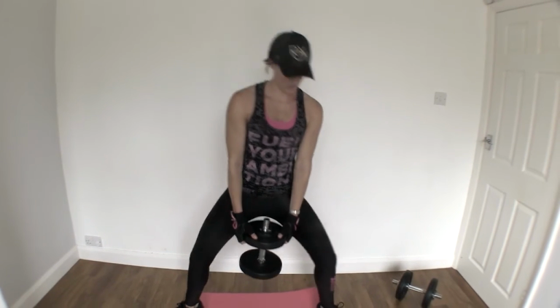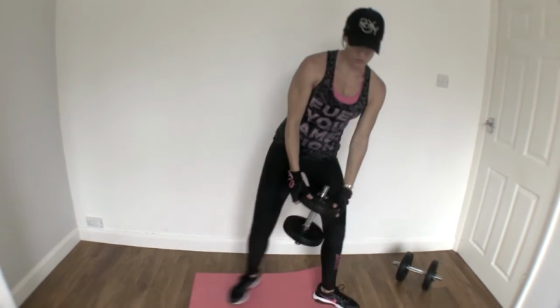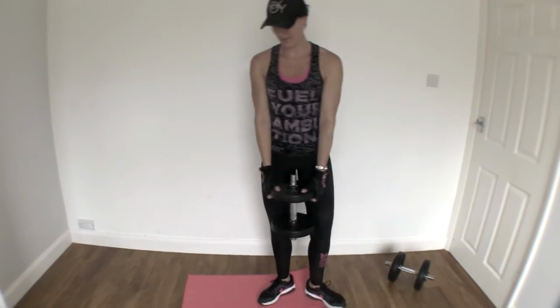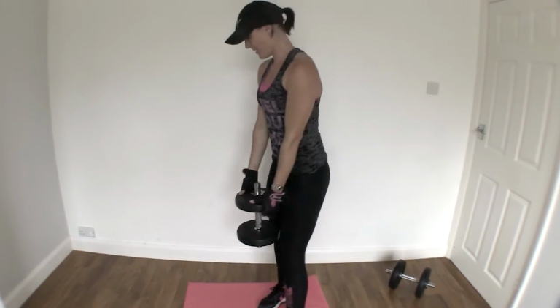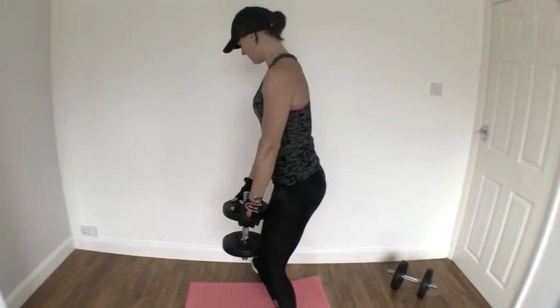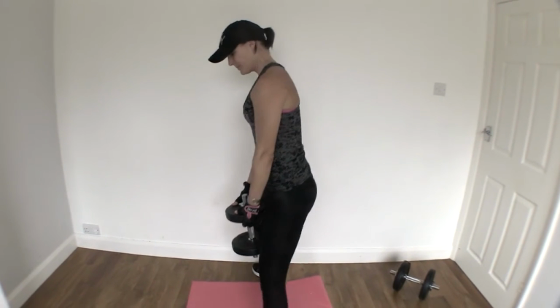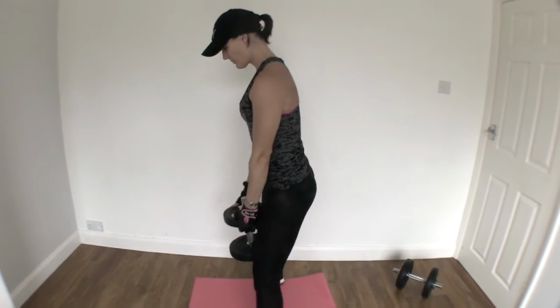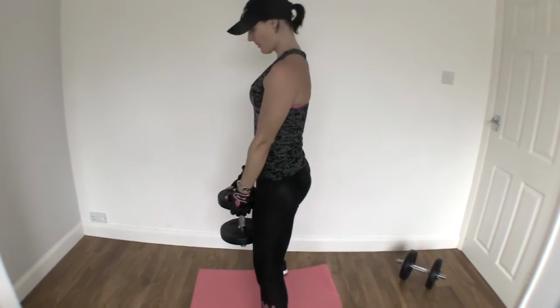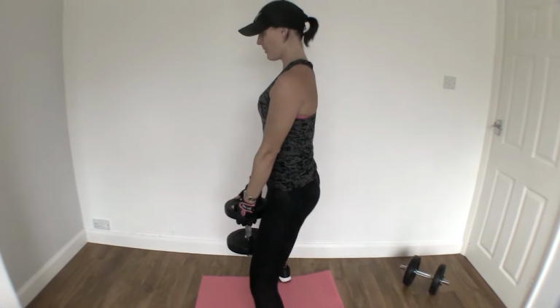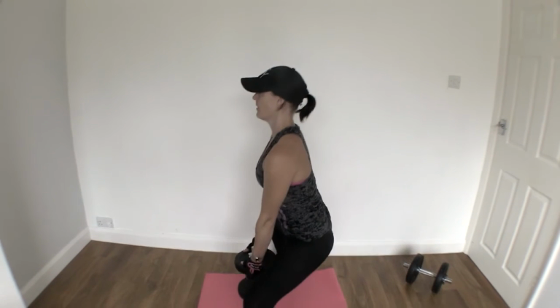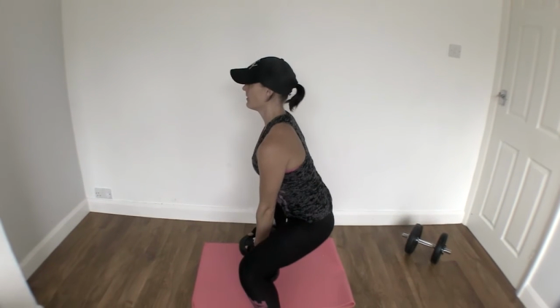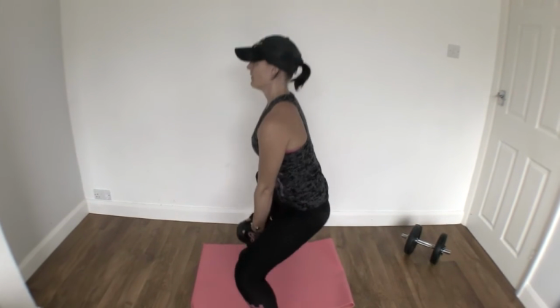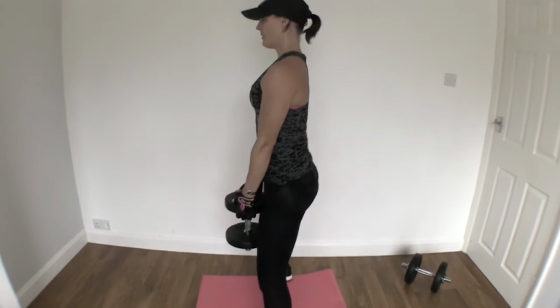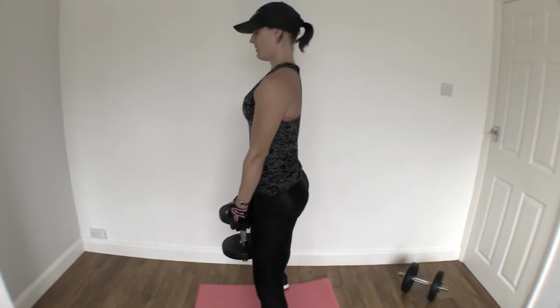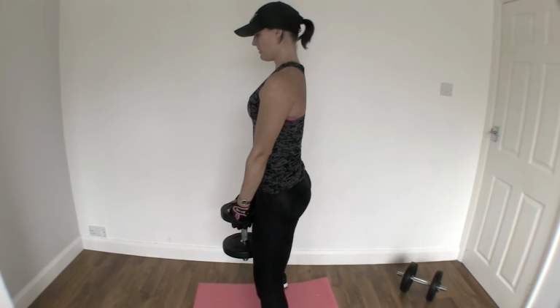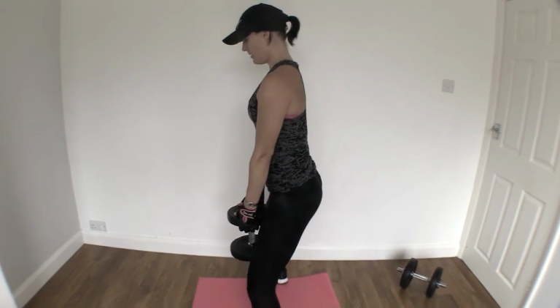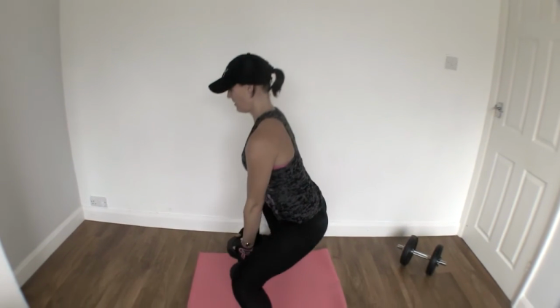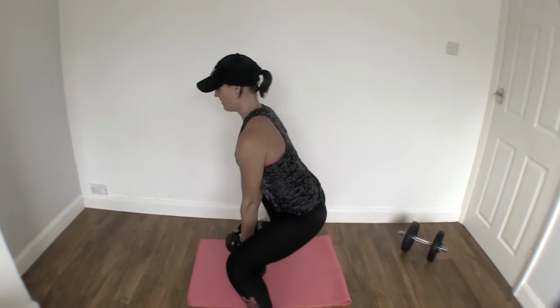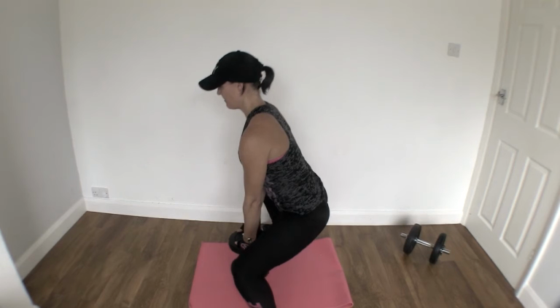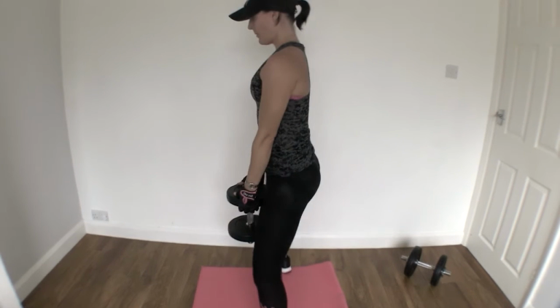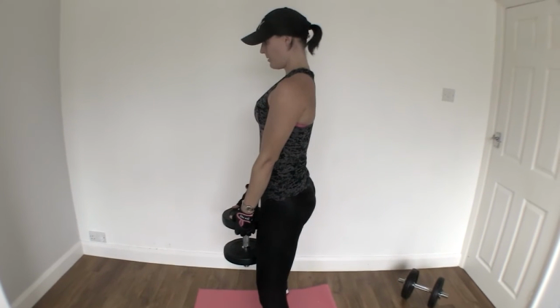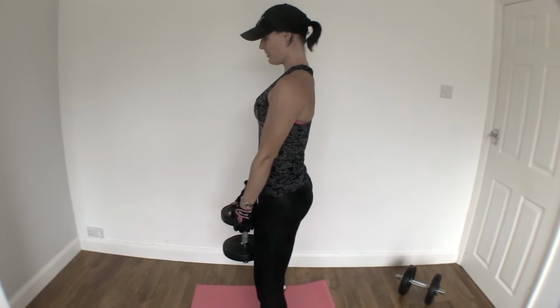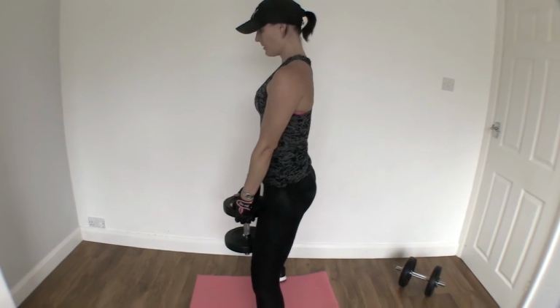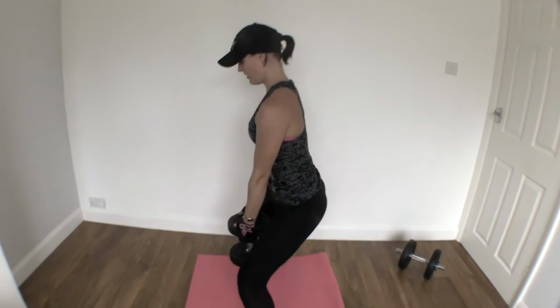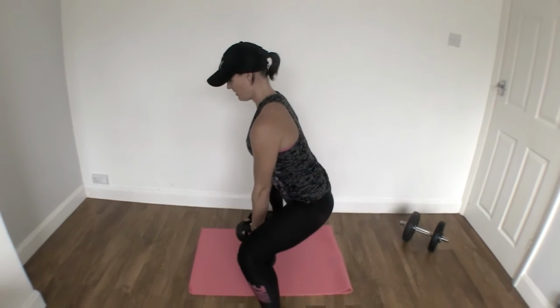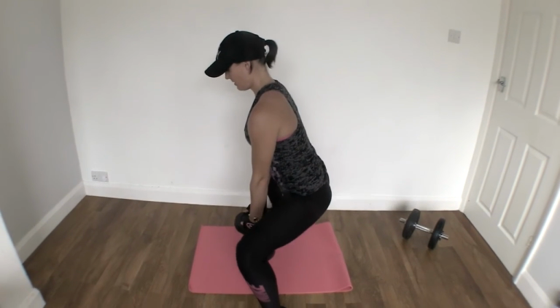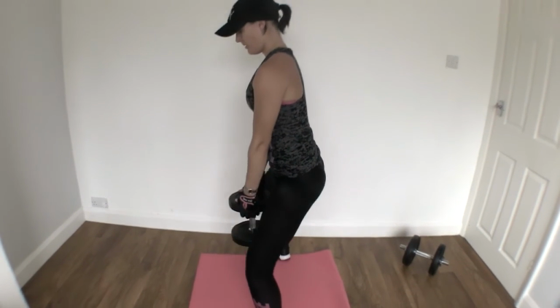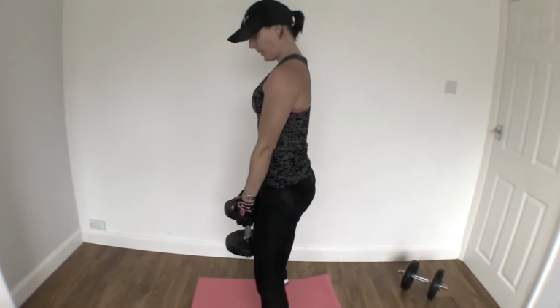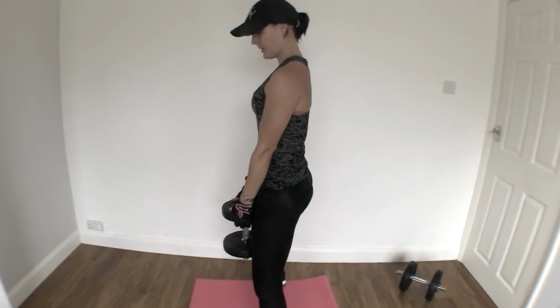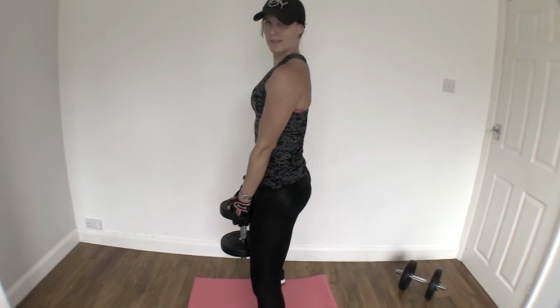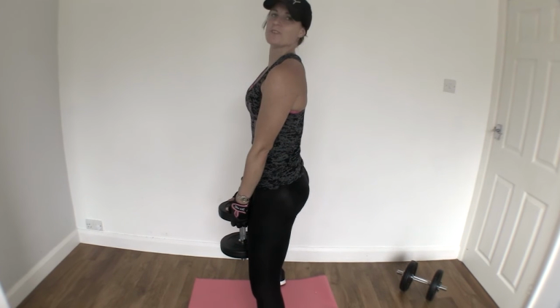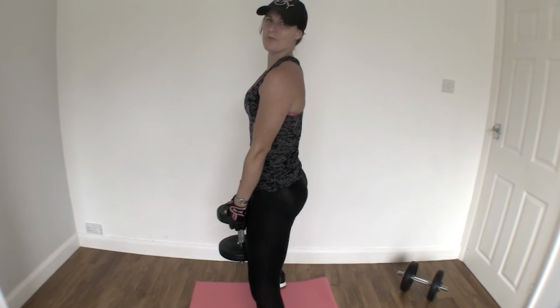So I'm gonna show you from the side. That is your goblet squat.